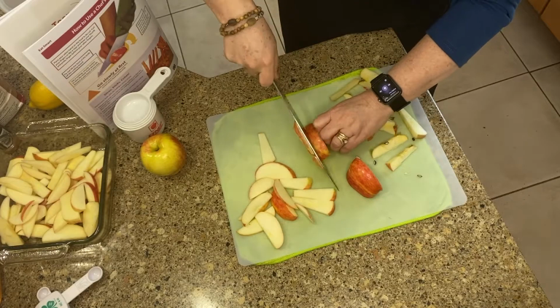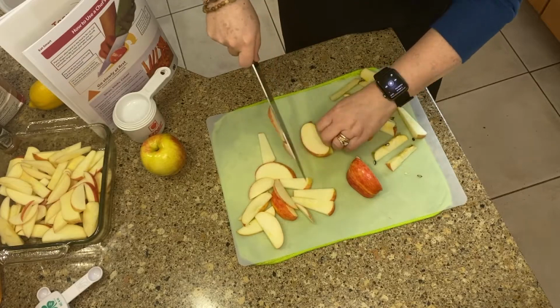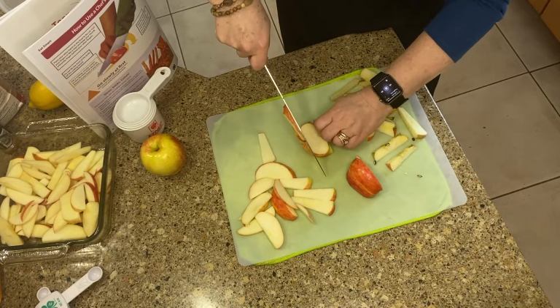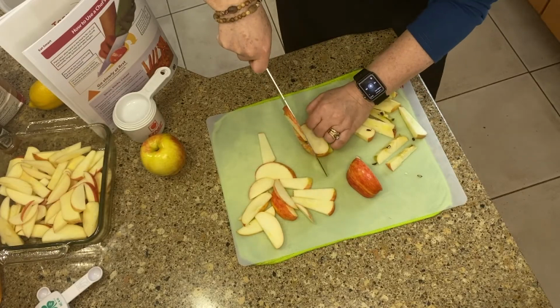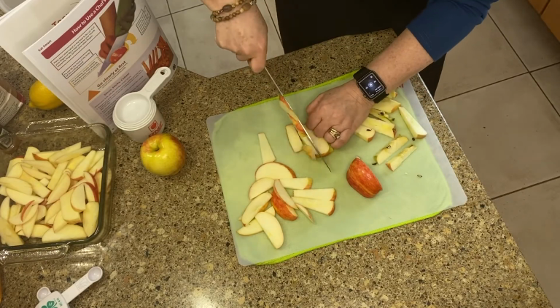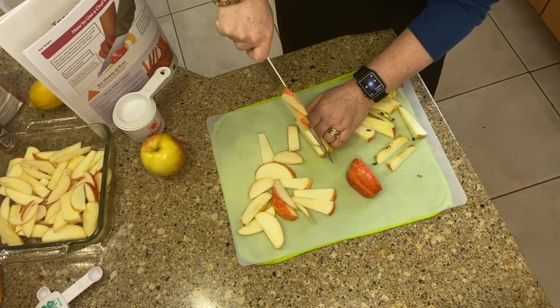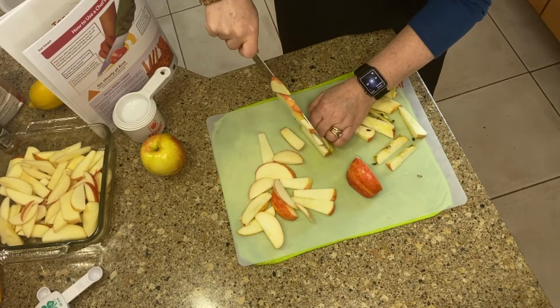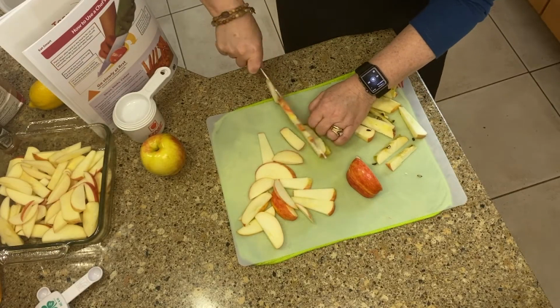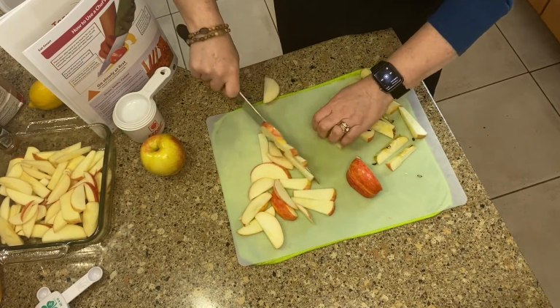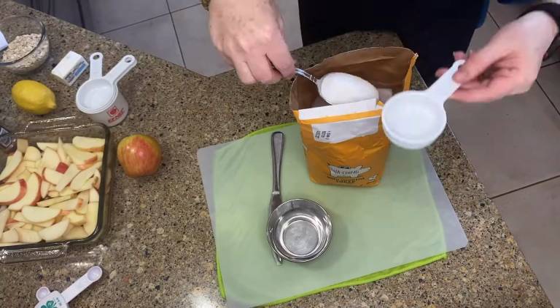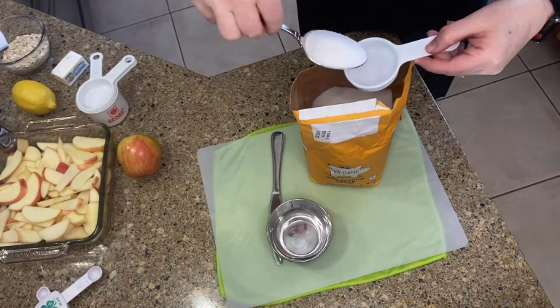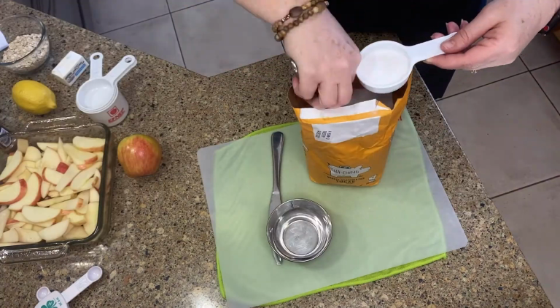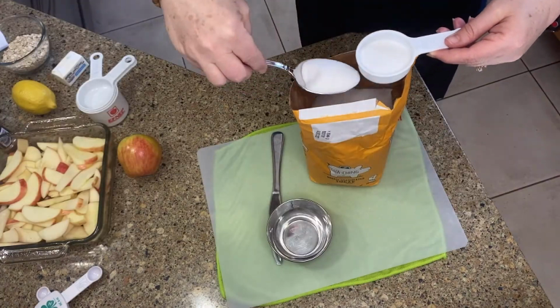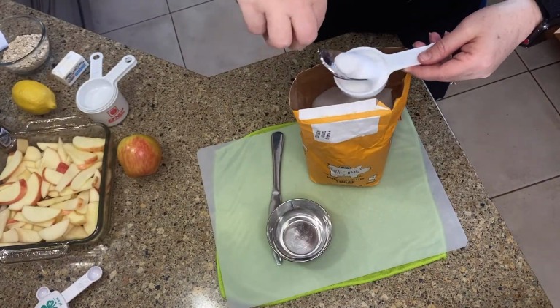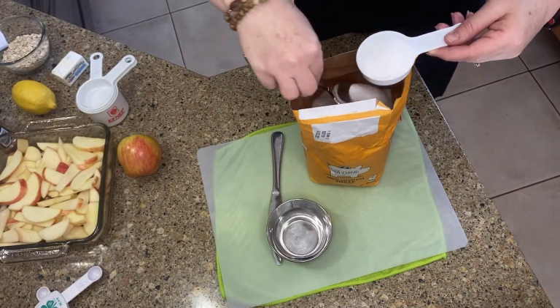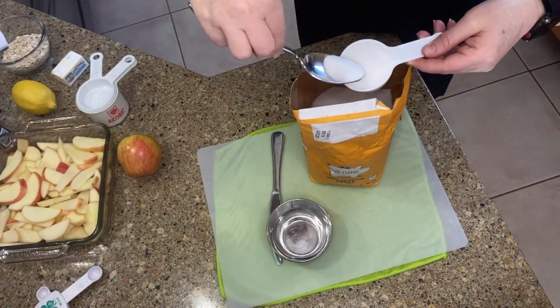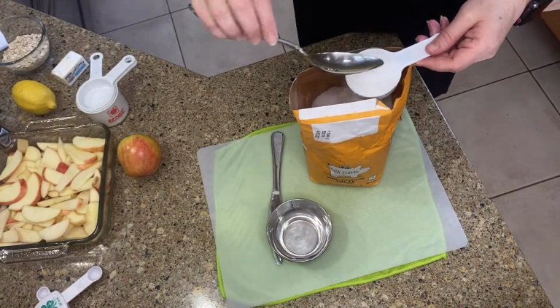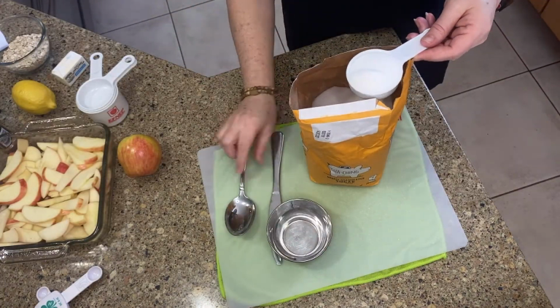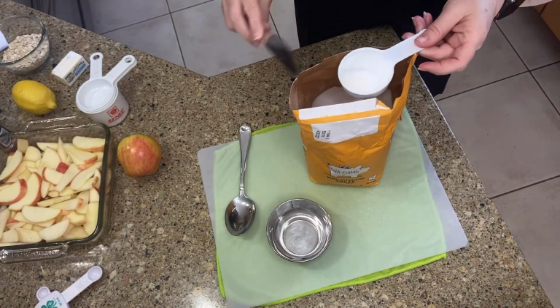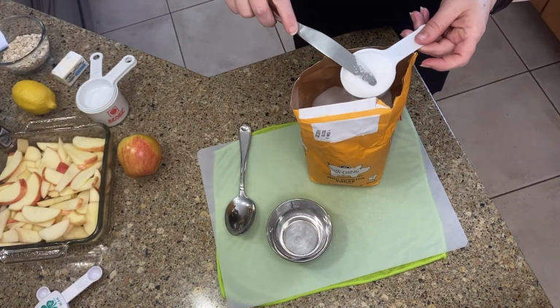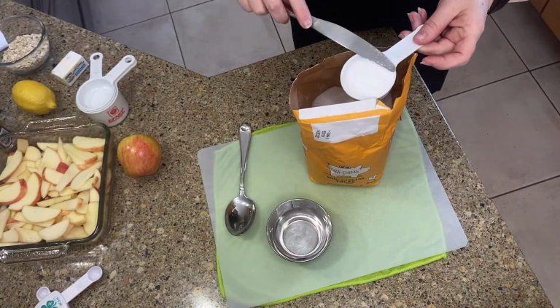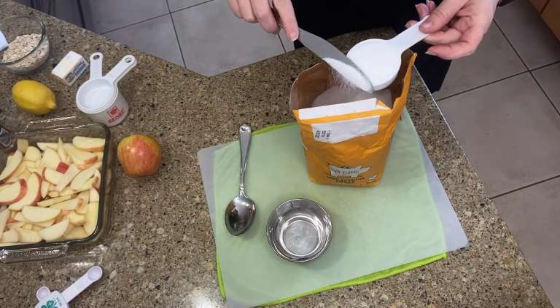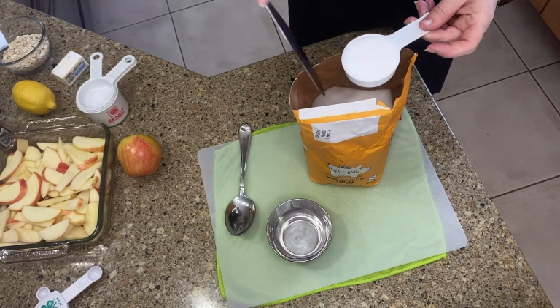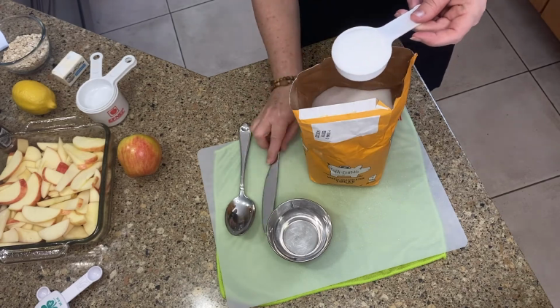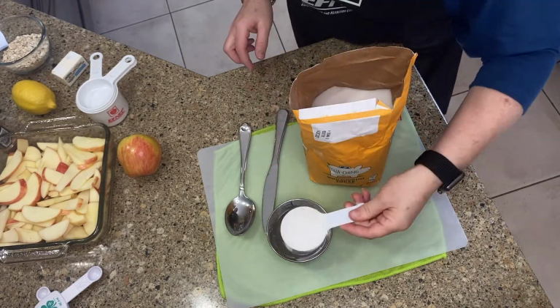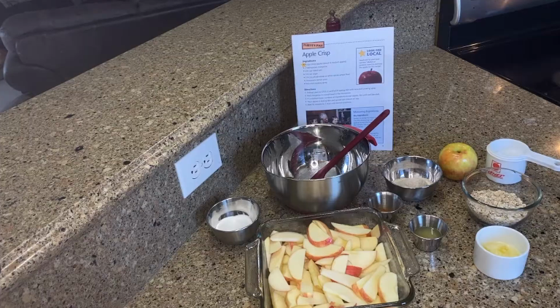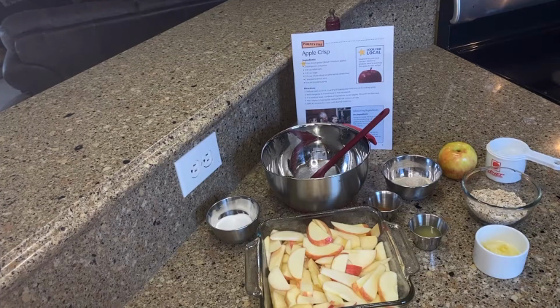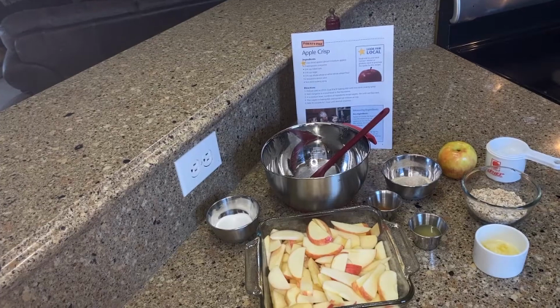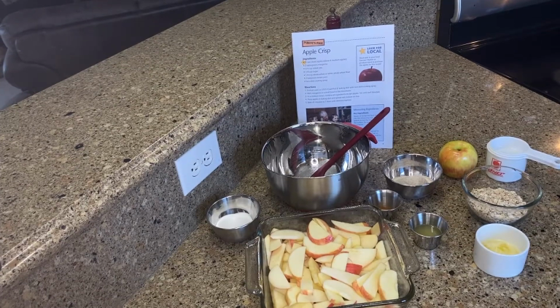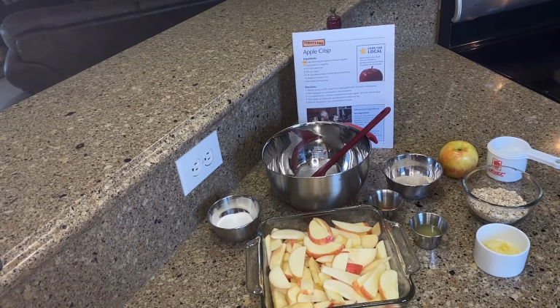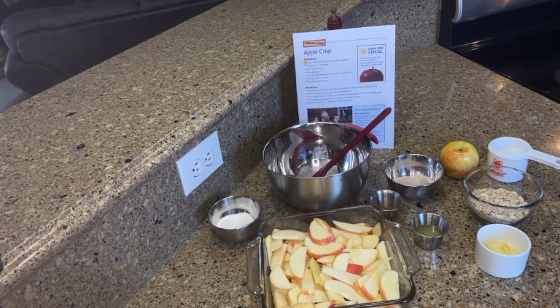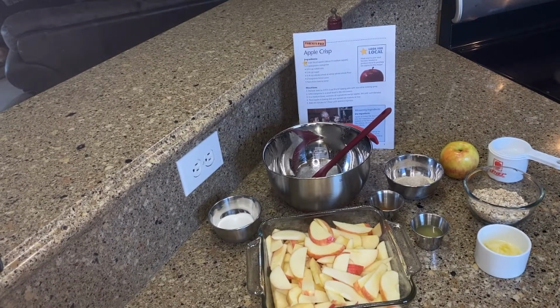I've sliced my apples — always have a parent help you. I've measured my ingredients. You can learn how to do this in cooking camps with 4-H. And as you can see, I have all my ingredients ready to go.